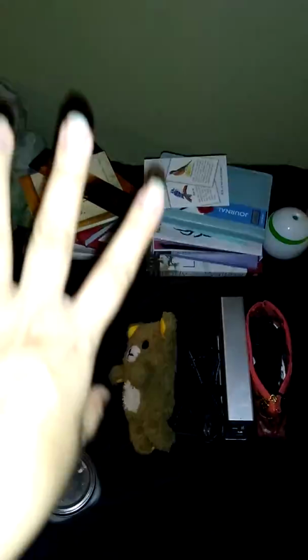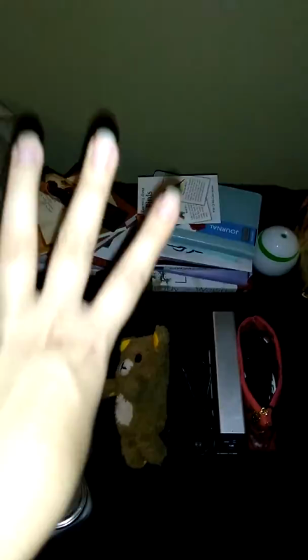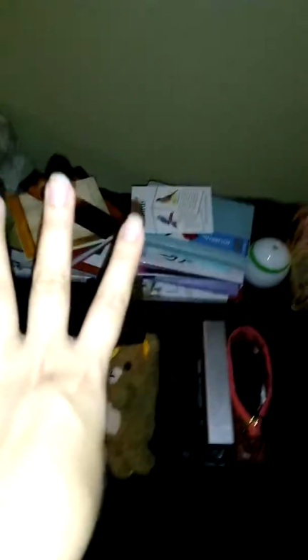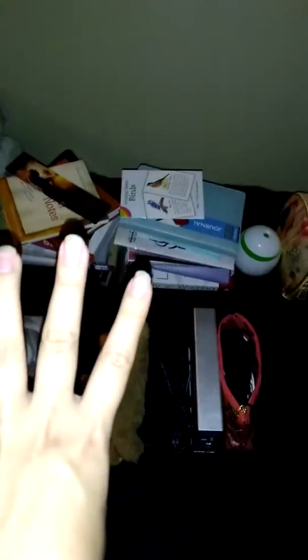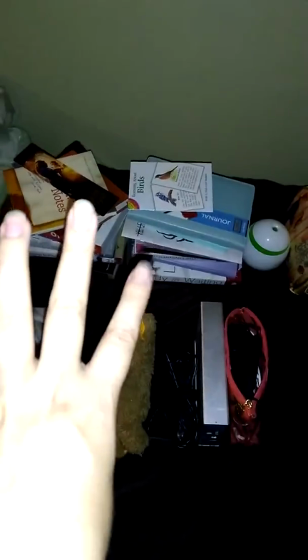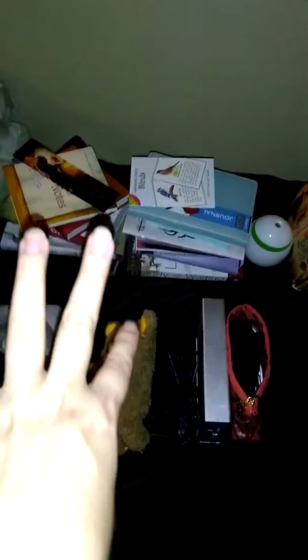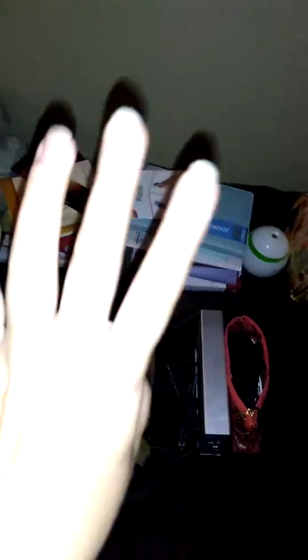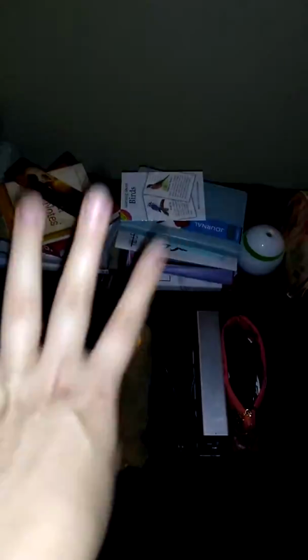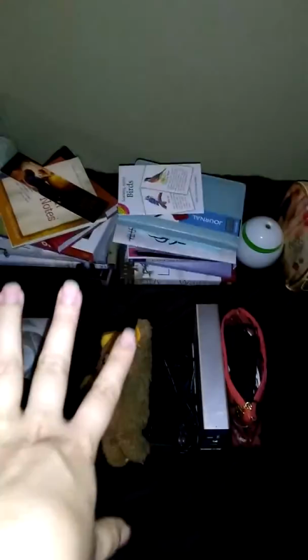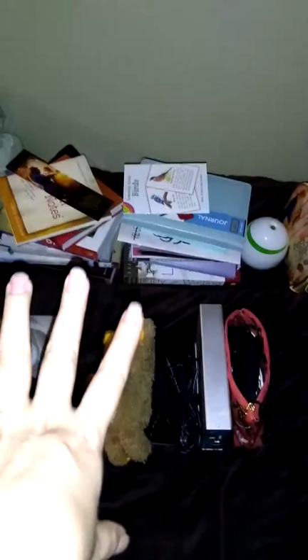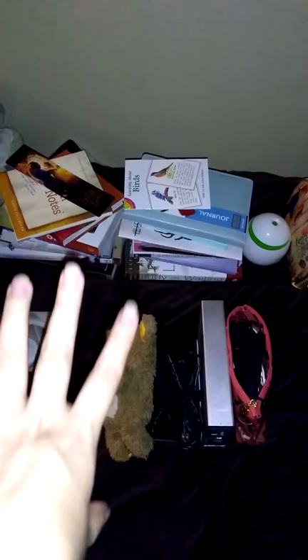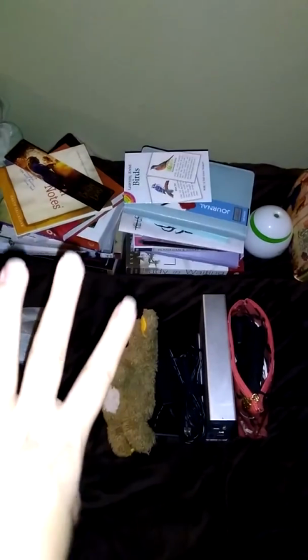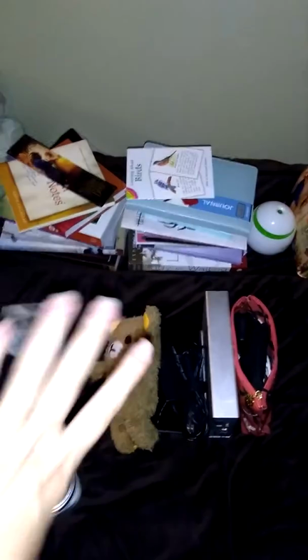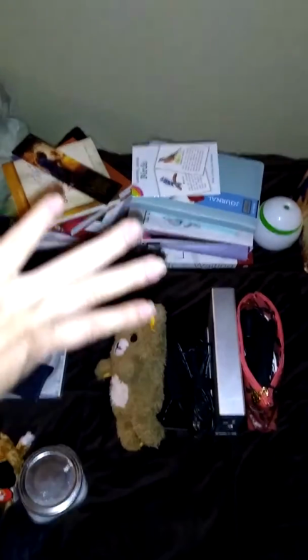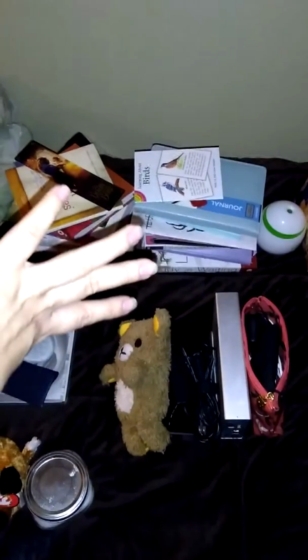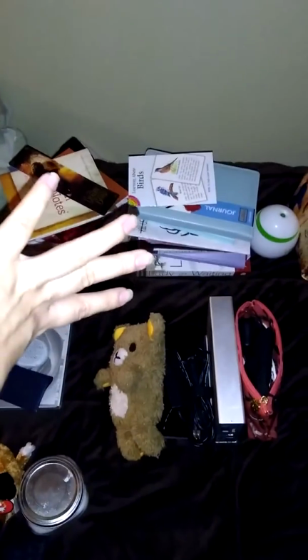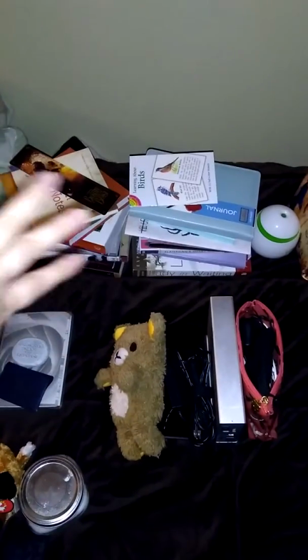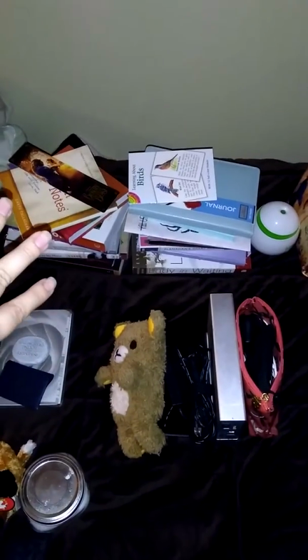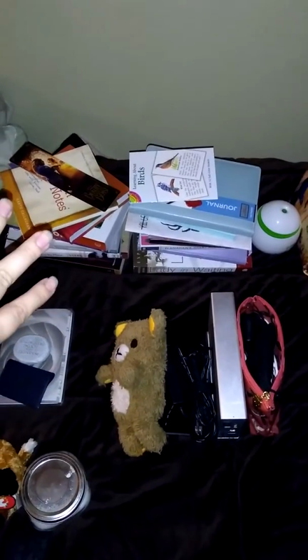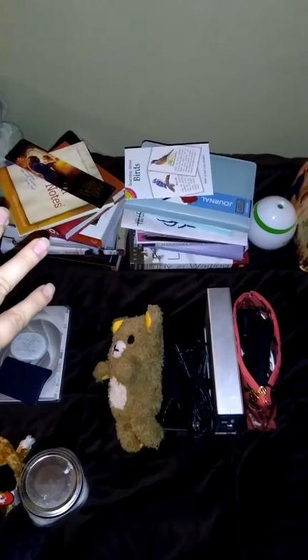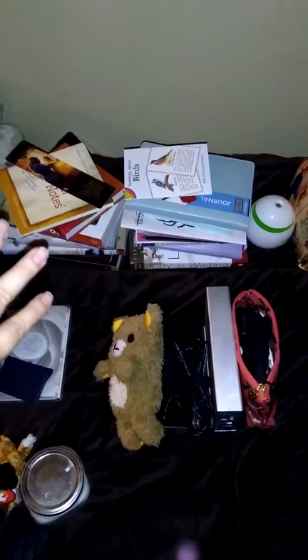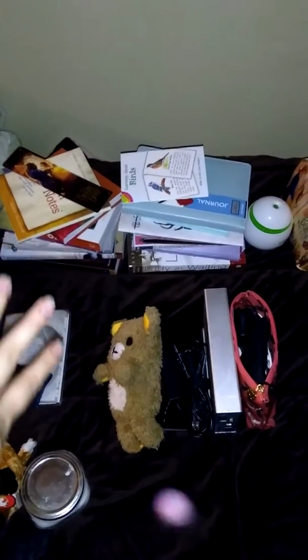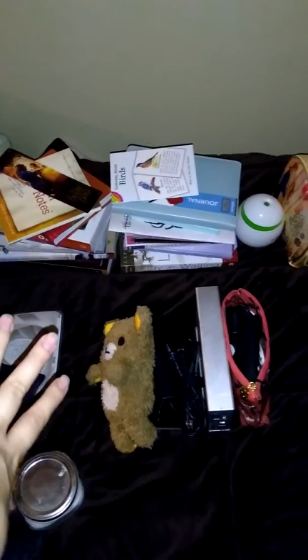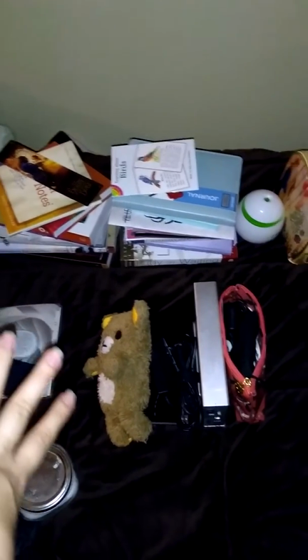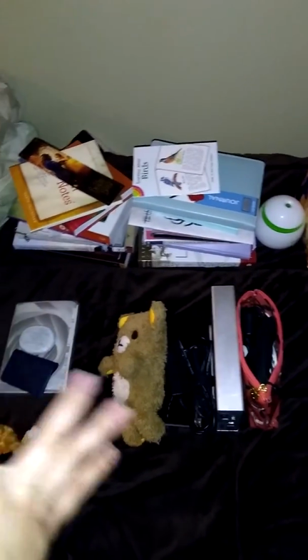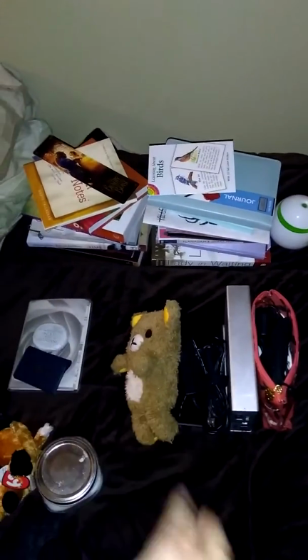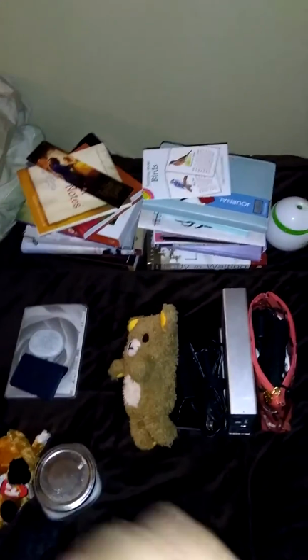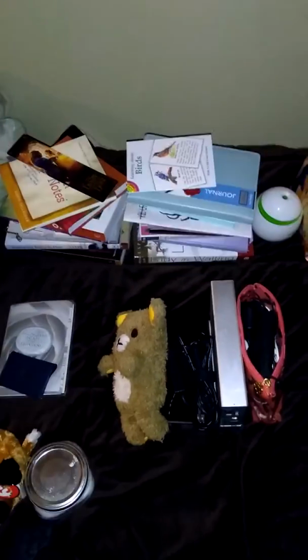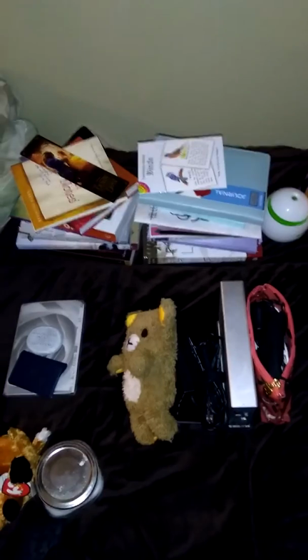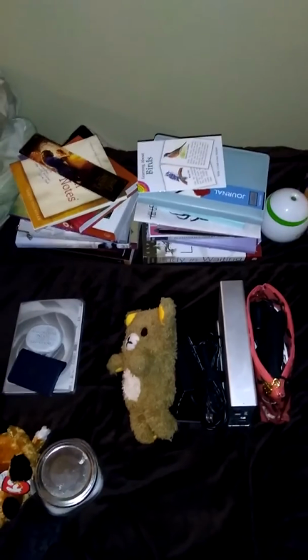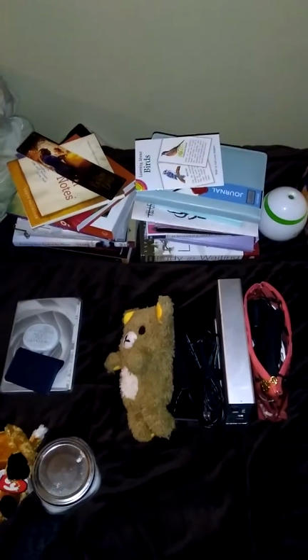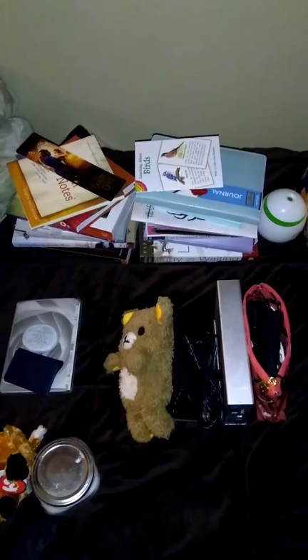Oh my gosh, there's like over a dozen books here. Some of these will get stored away for my one-month time period.